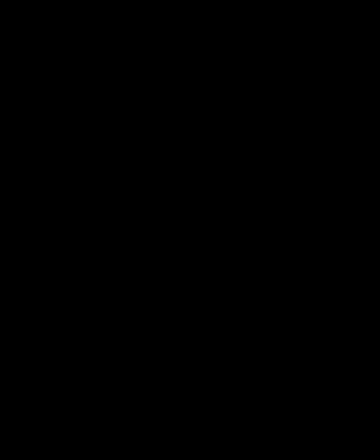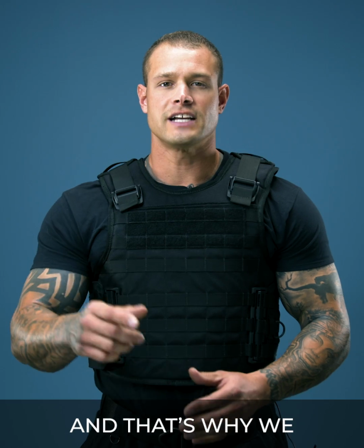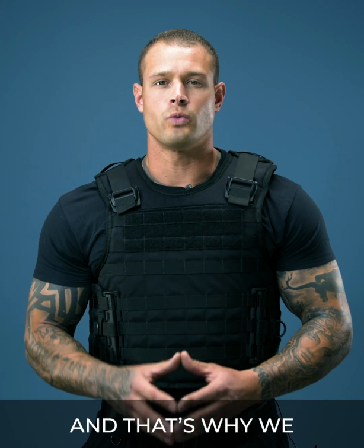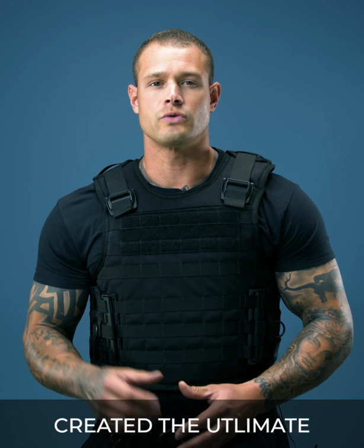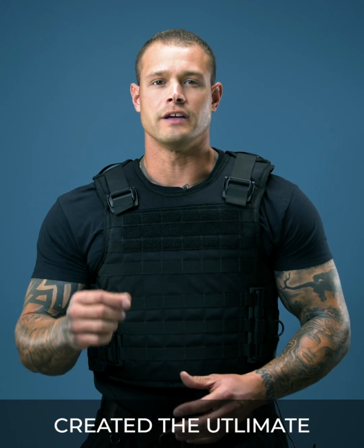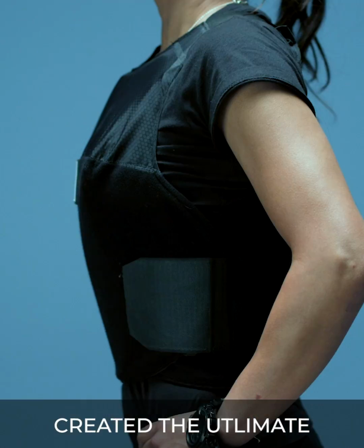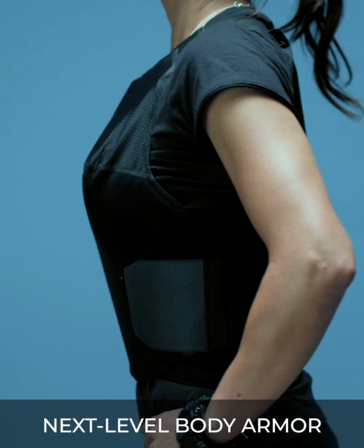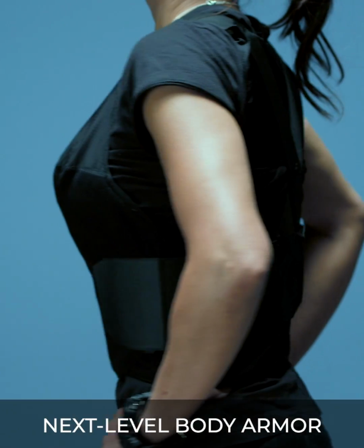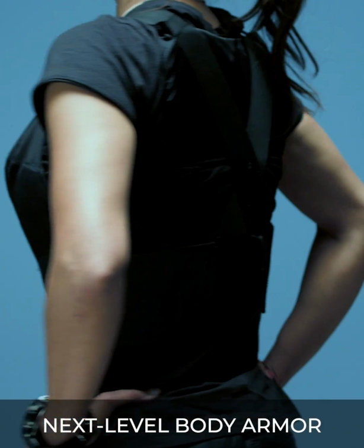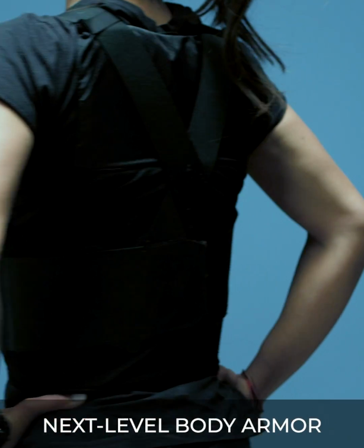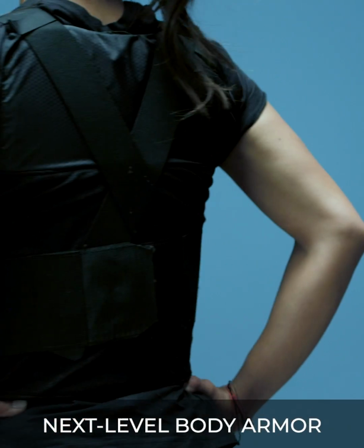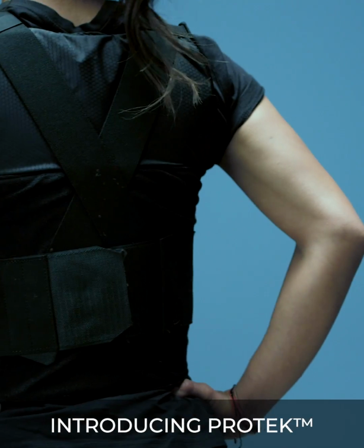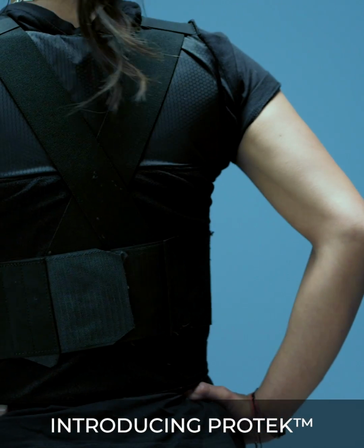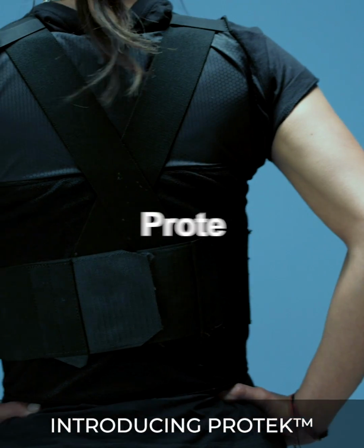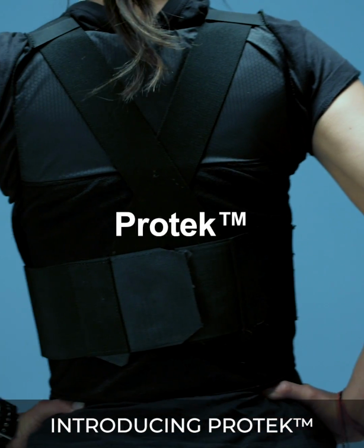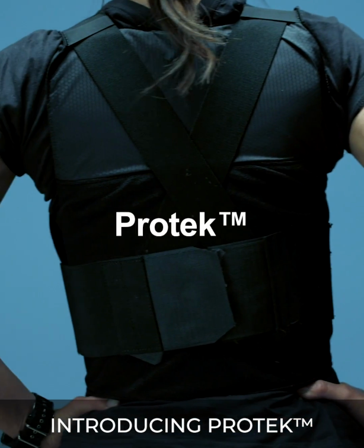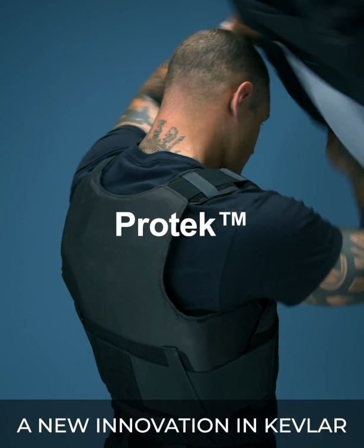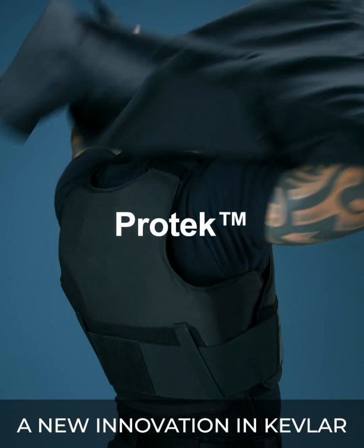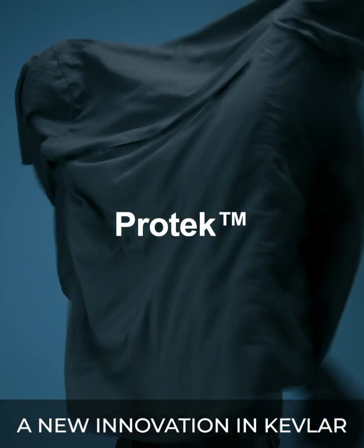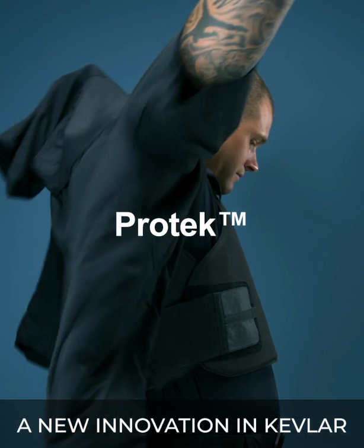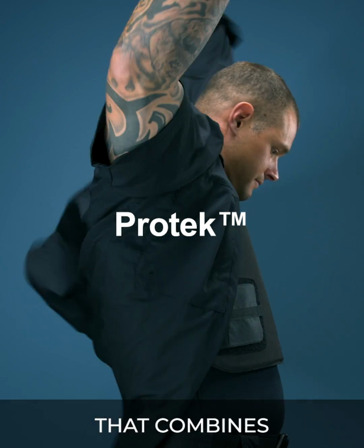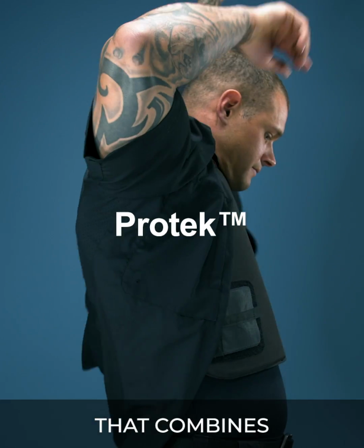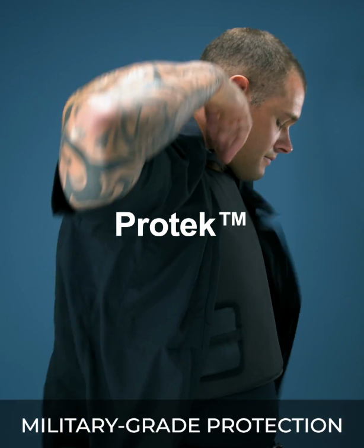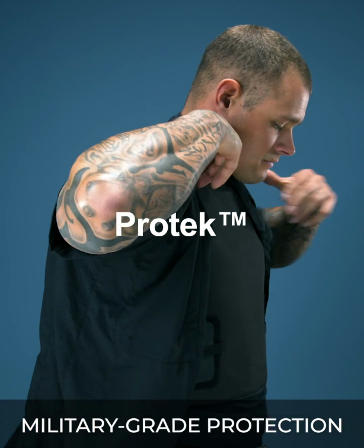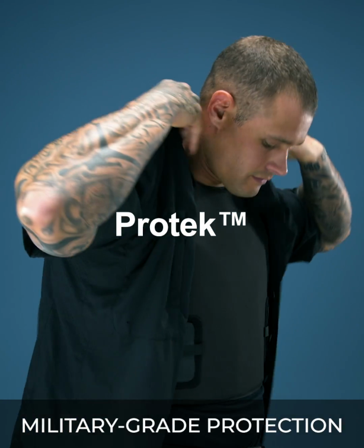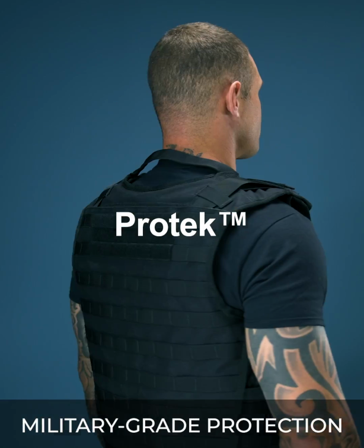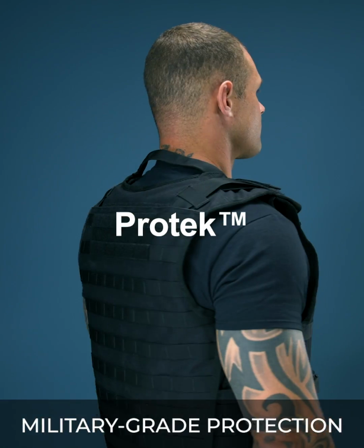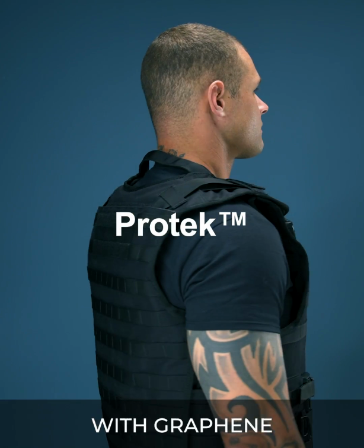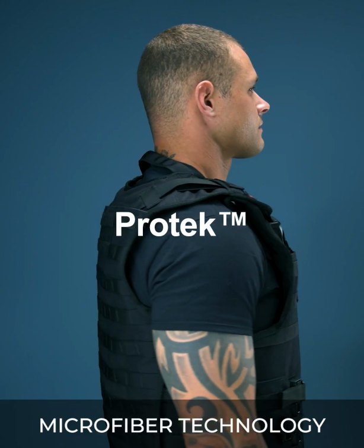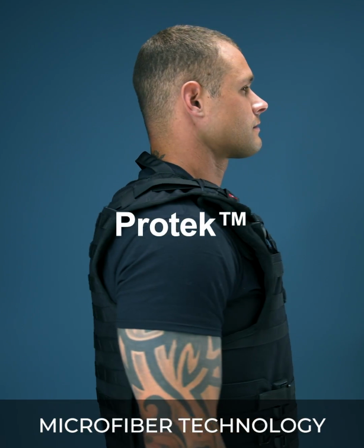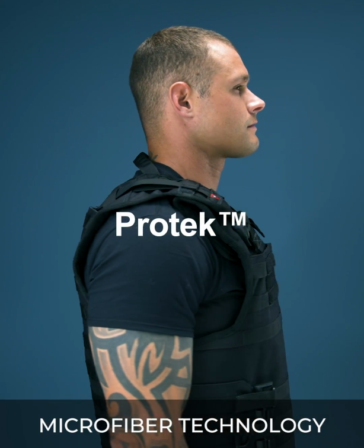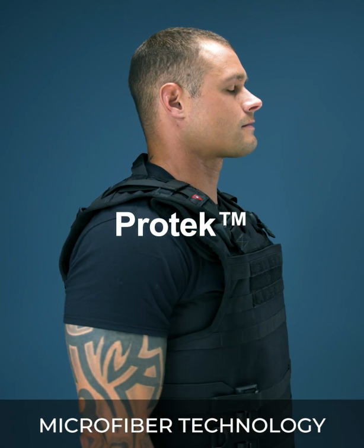And that's why we created the ultimate next level body armor. Introducing Pro-Tech, a new innovation in Kevlar that combines military-grade protection with graphene microfiber technology.